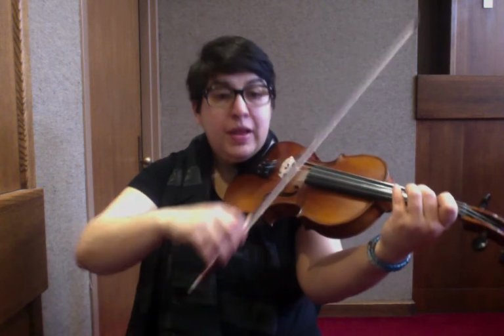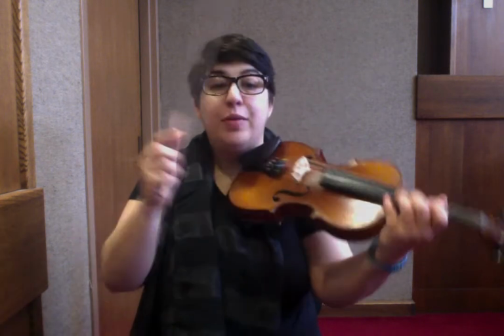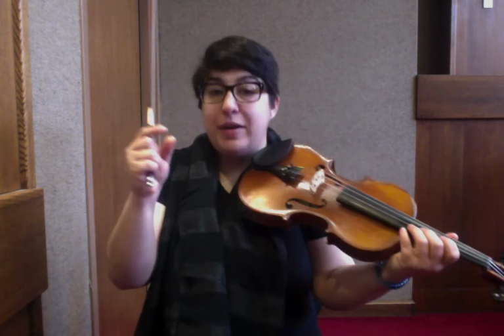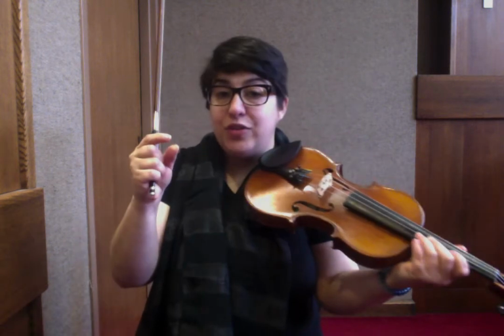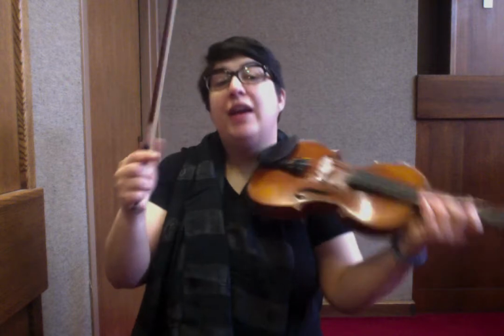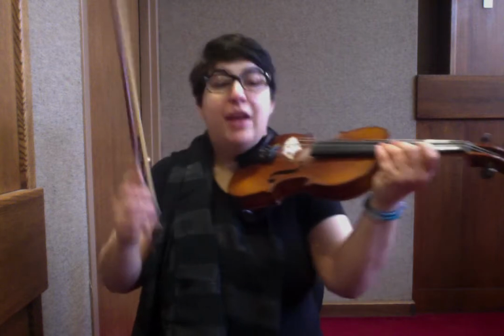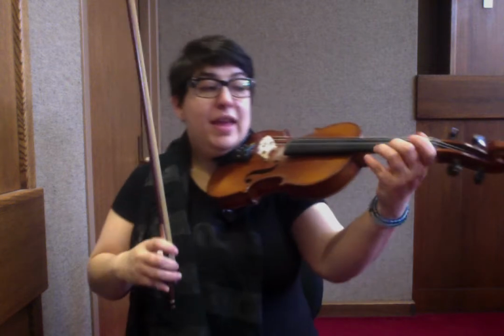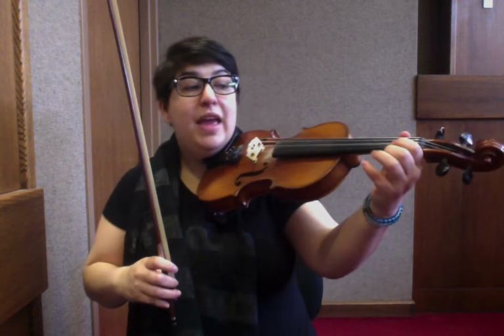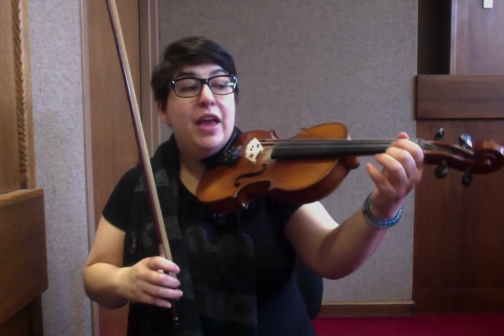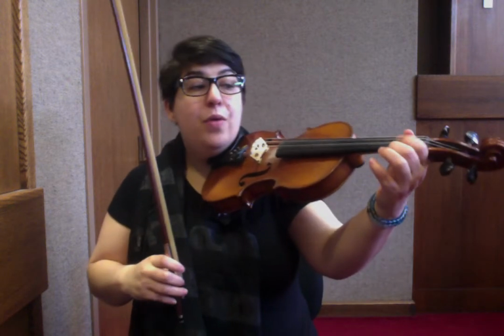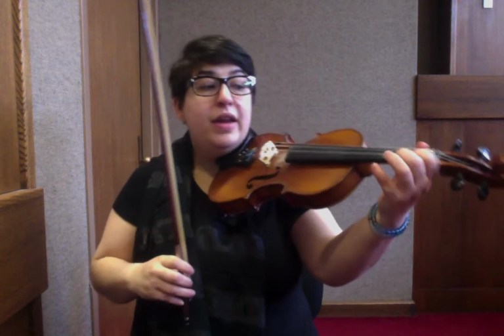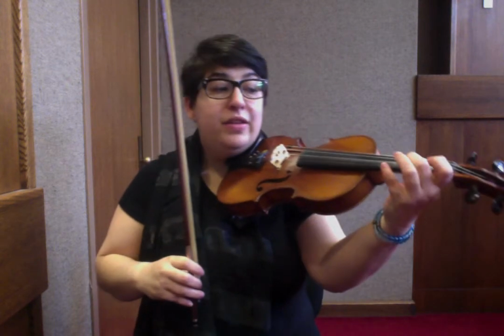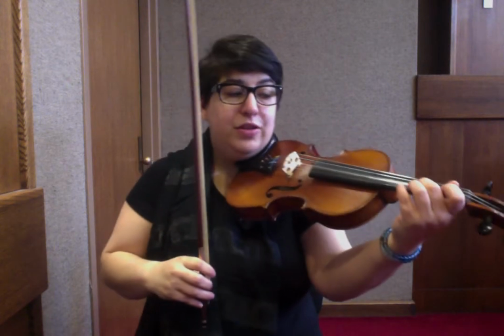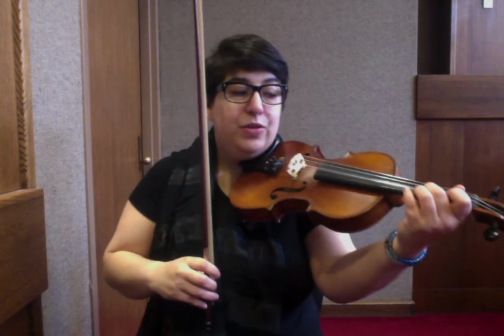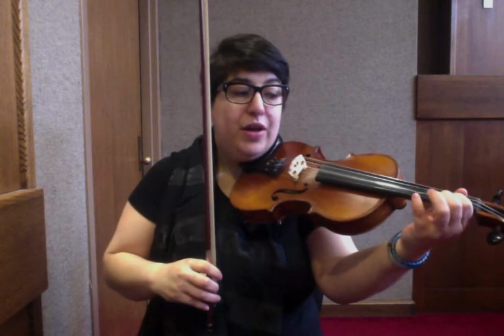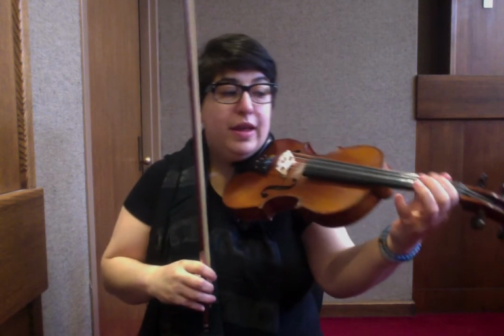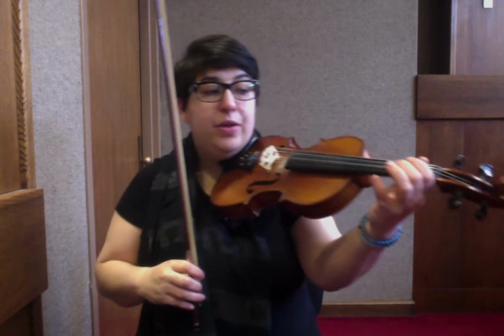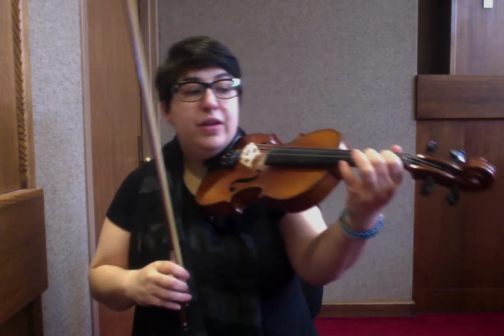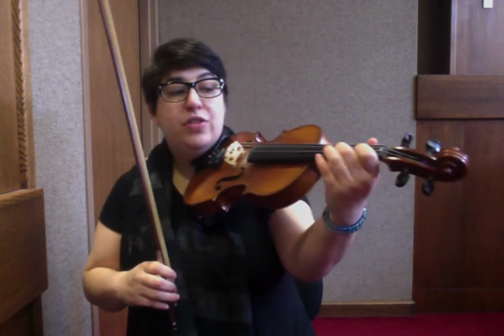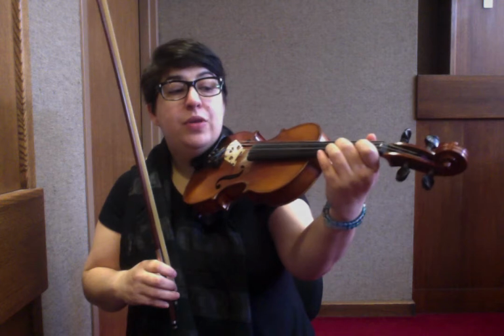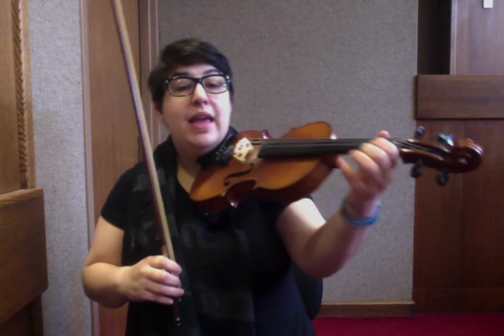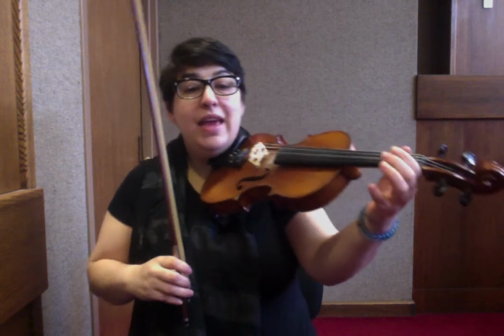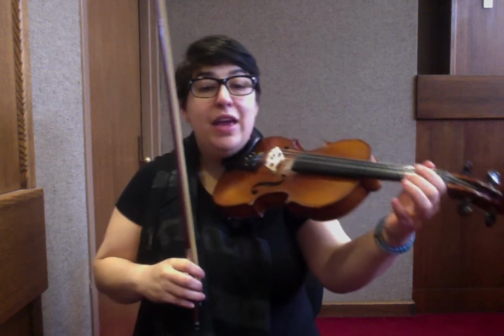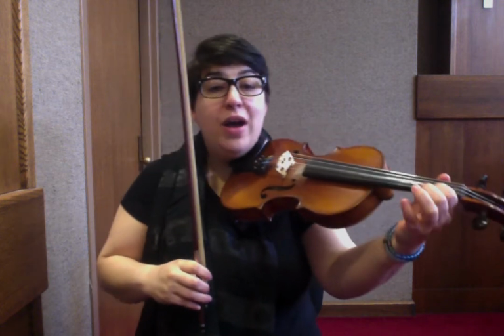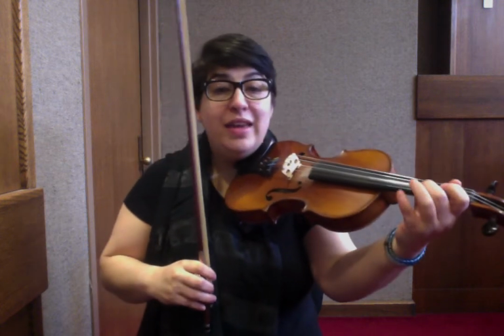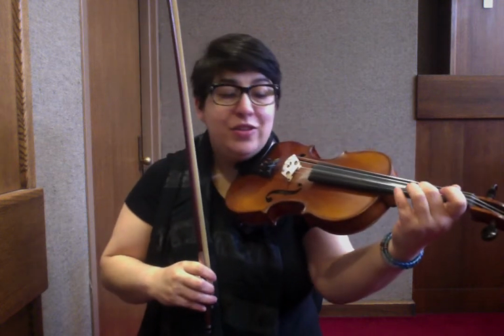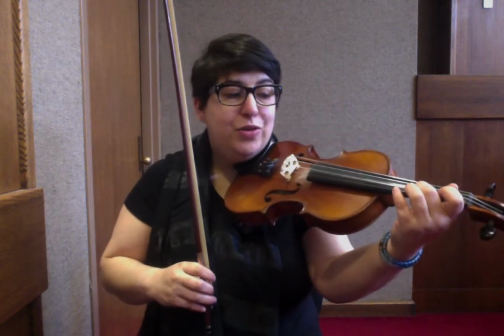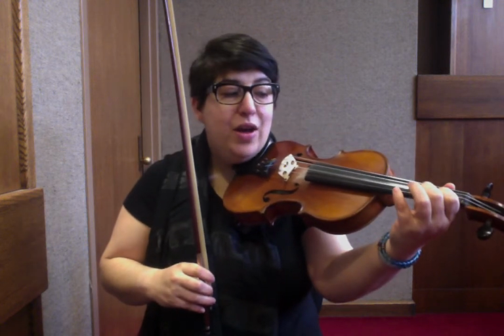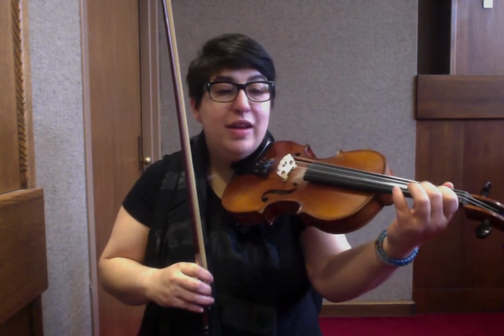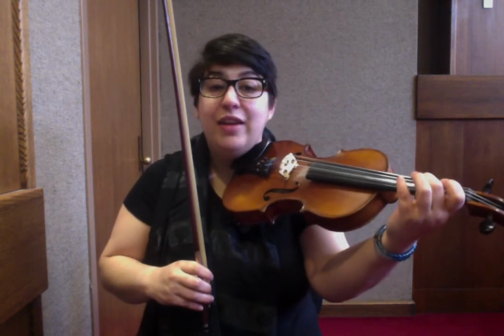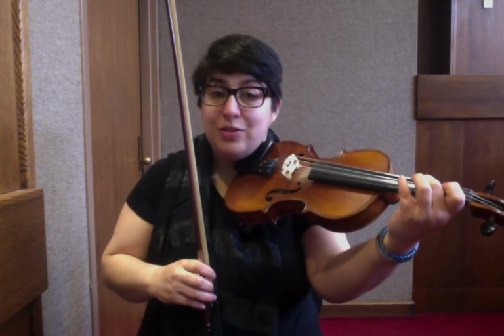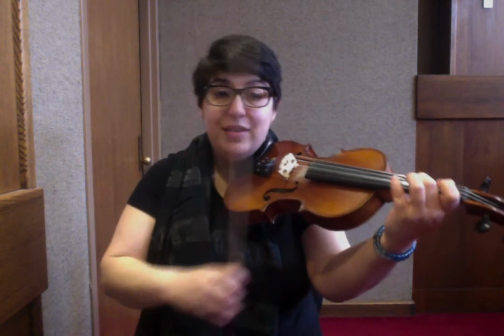So we're going to marry those two lines now. Question: E, 1, E, 2, 1, A, 1, 2. Answer: E, 1, E, 2, 1, A, 2, 1, D.